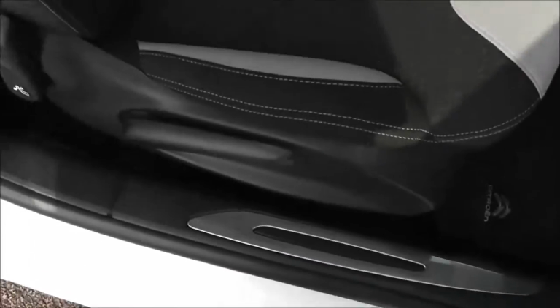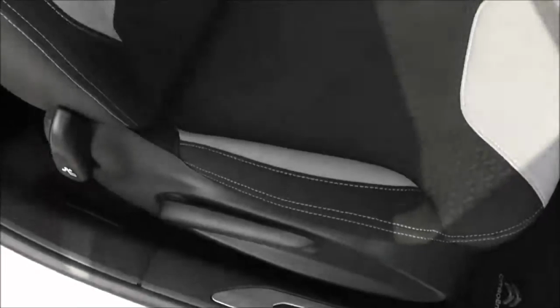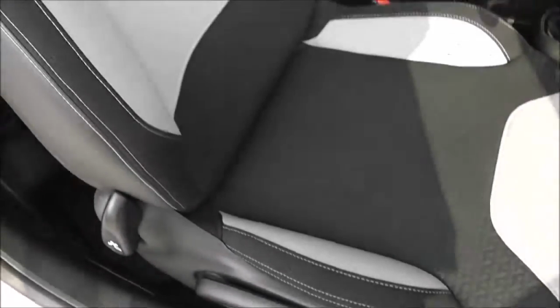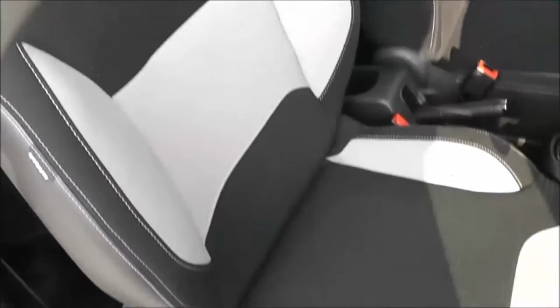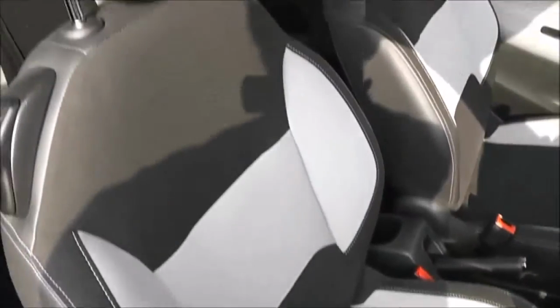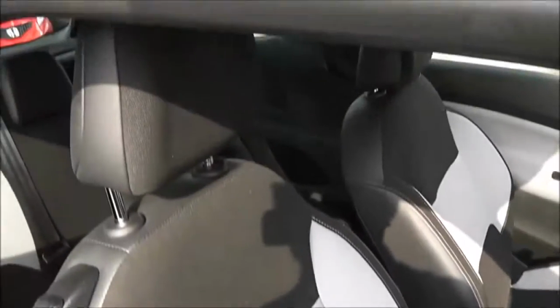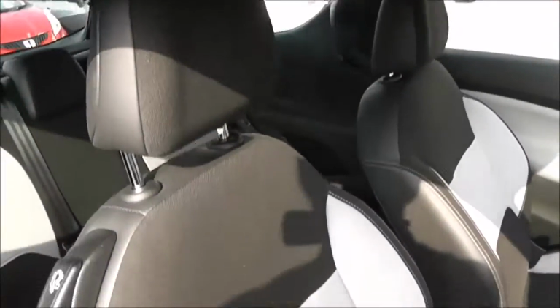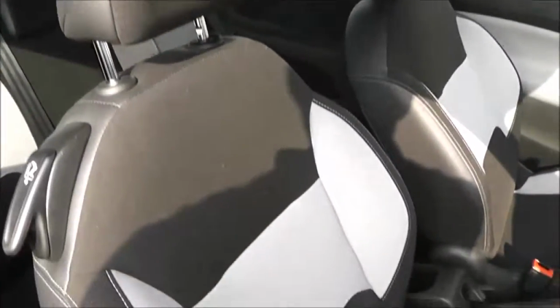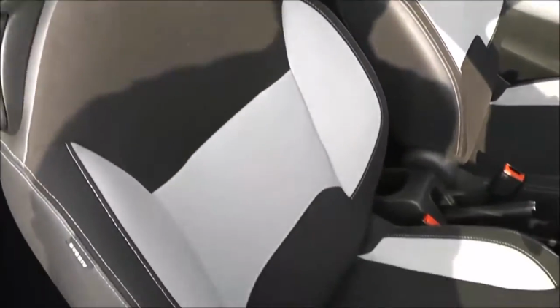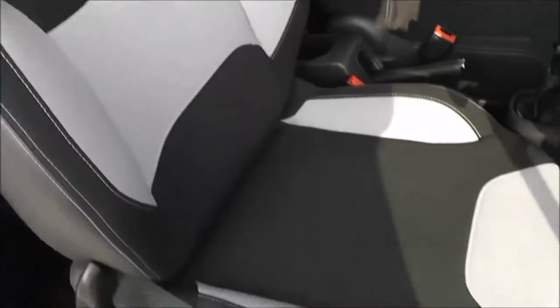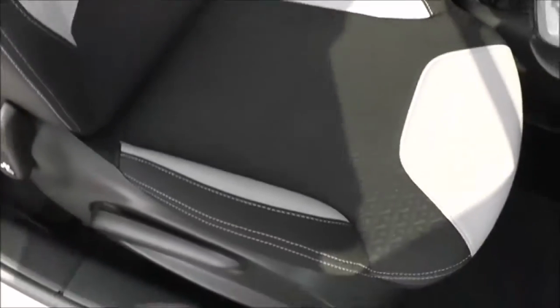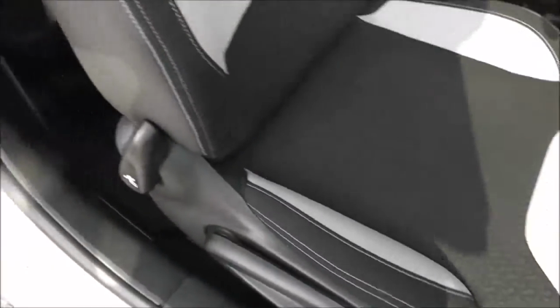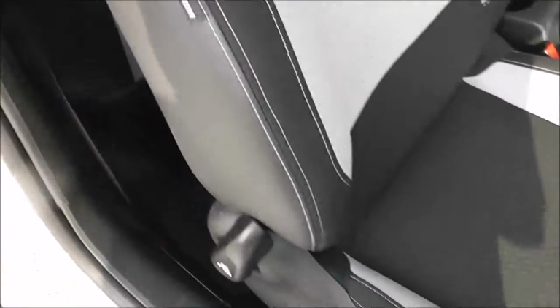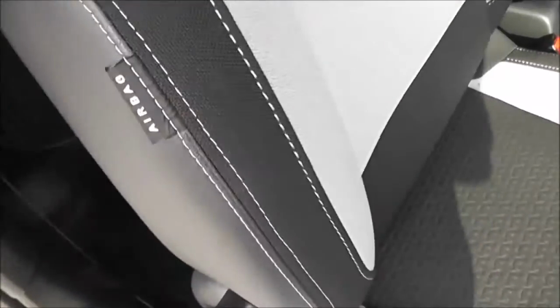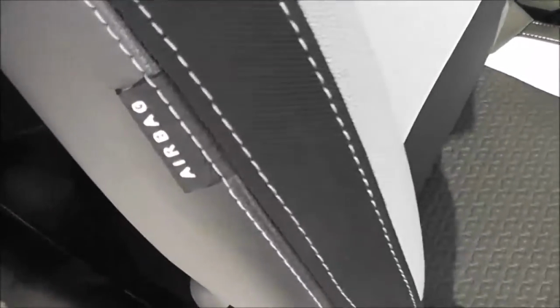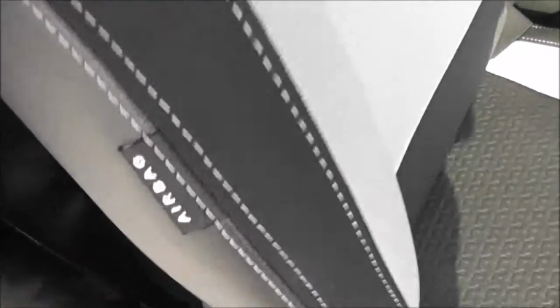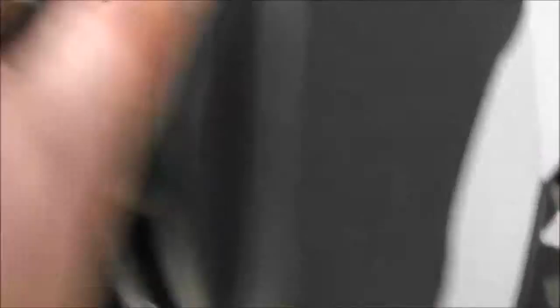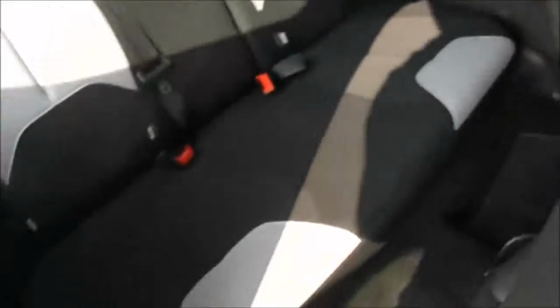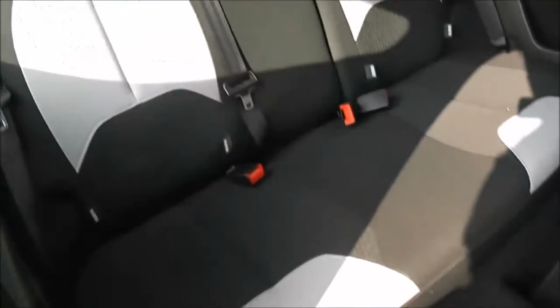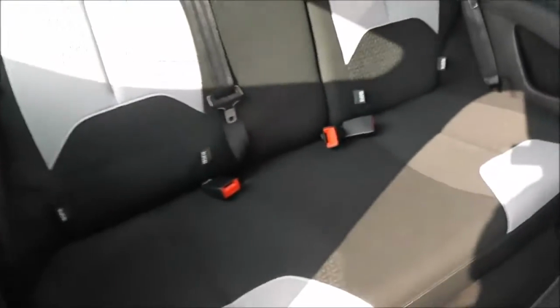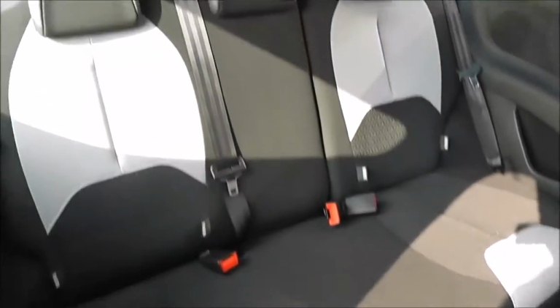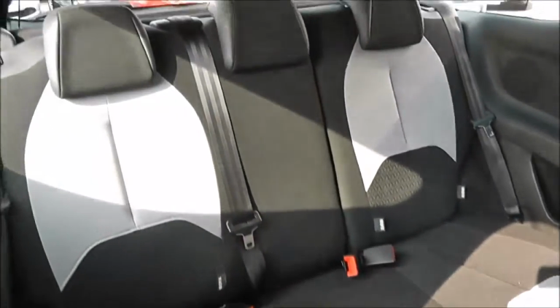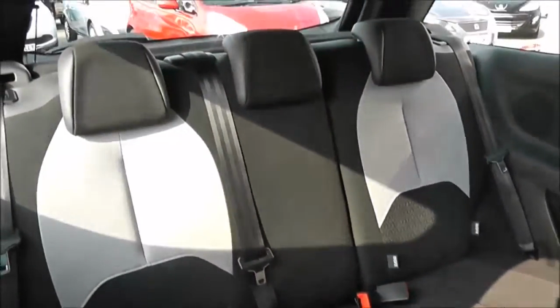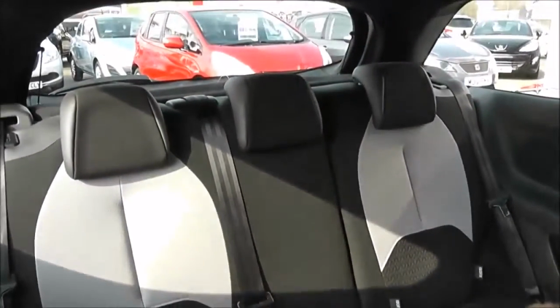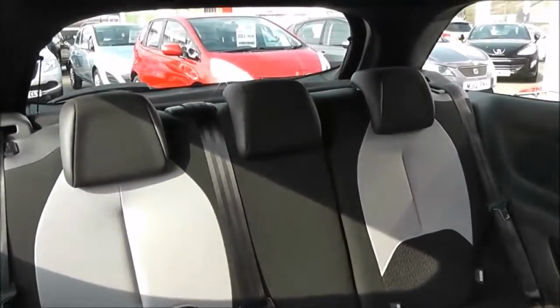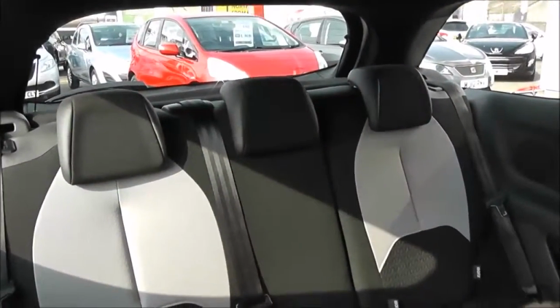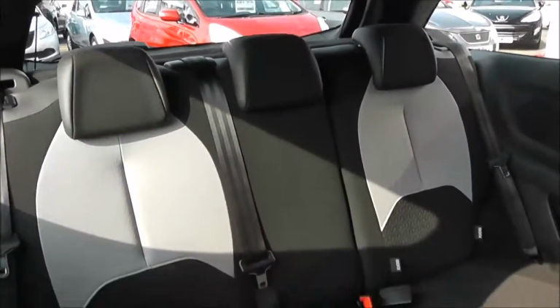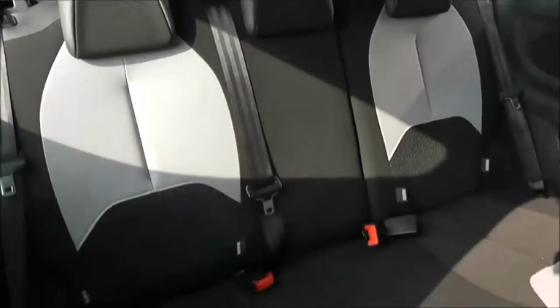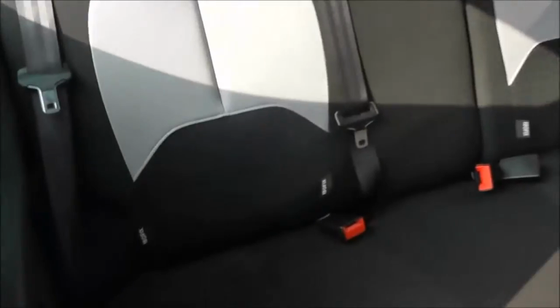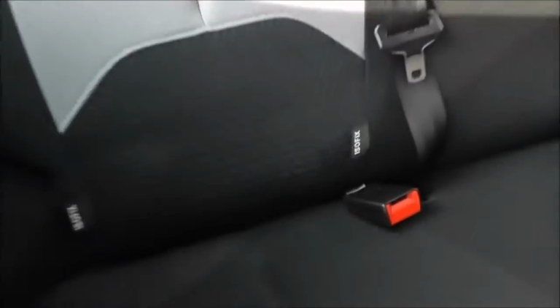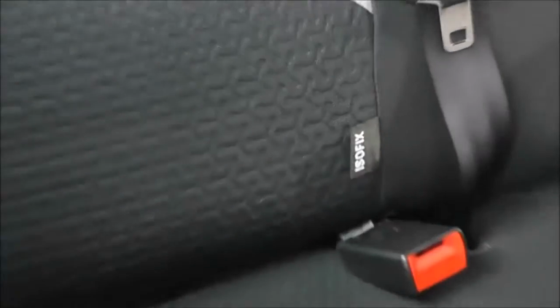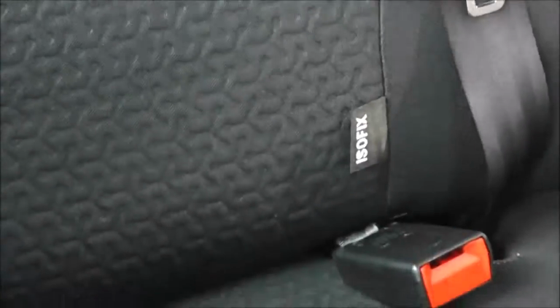Height-adjustable driver seat with figure-hugging seats for the driver and passenger in a grey and black cloth finish. There's an airbag inside the driver's seat for added safety. Into the rear we've got three rear seats, each with headrests in the same colour cloth finish, with ISOFIX child seat mounts either side in the rear.